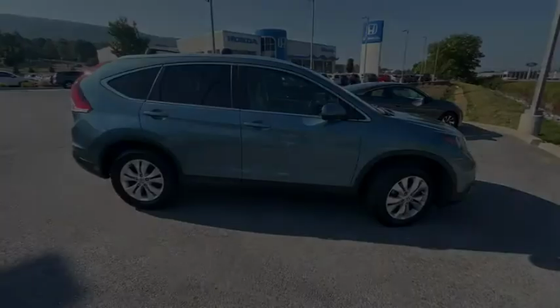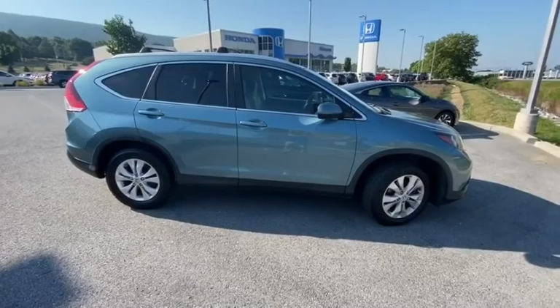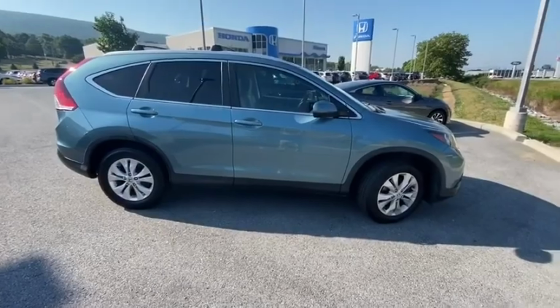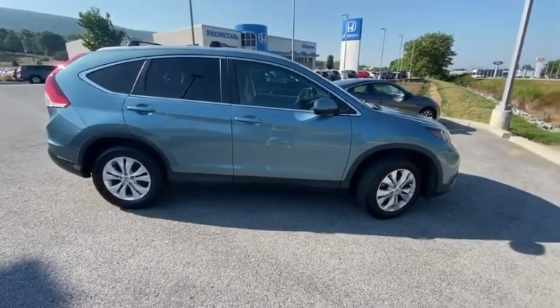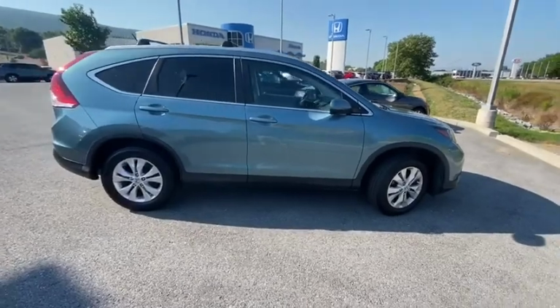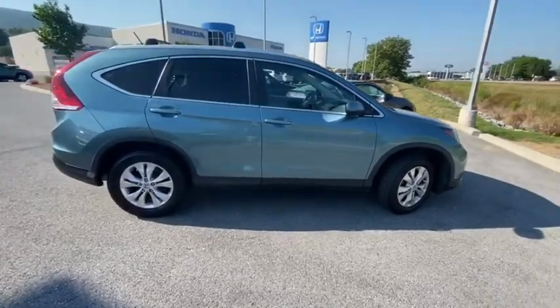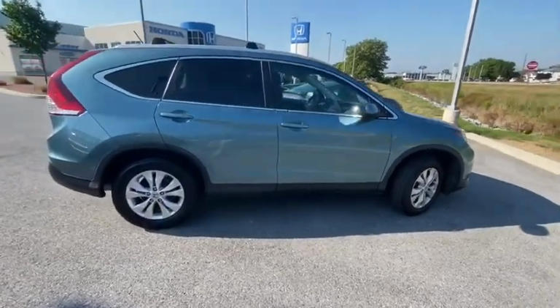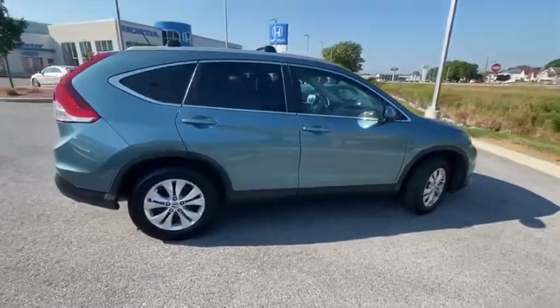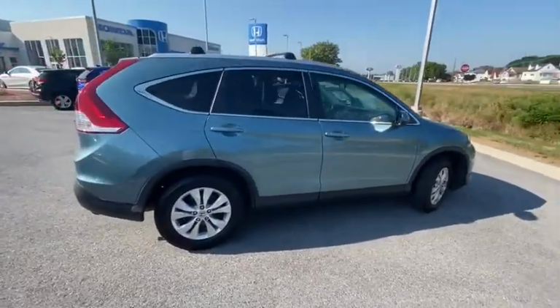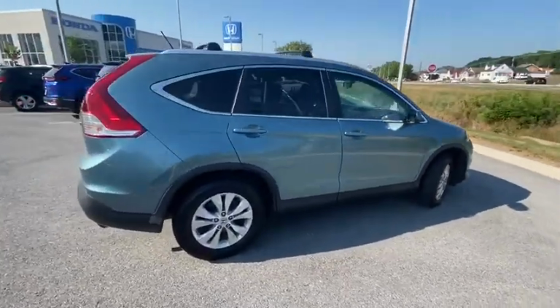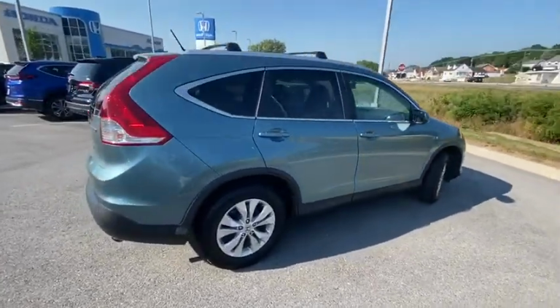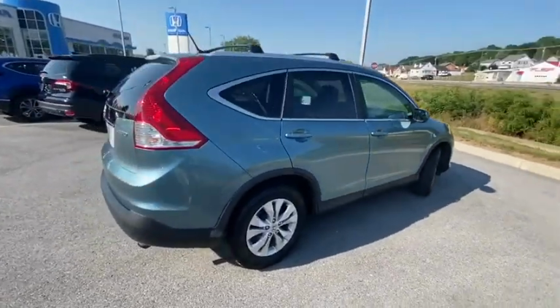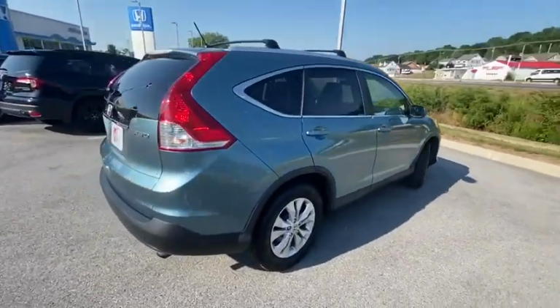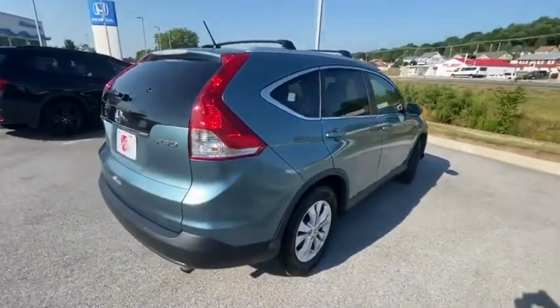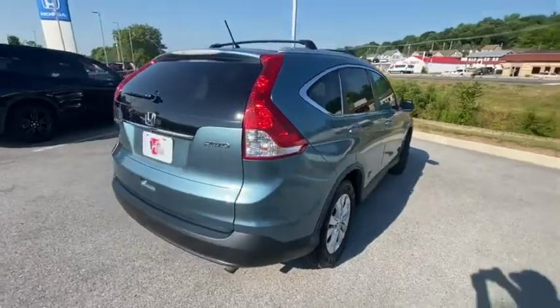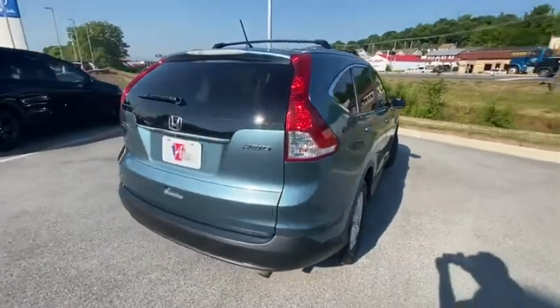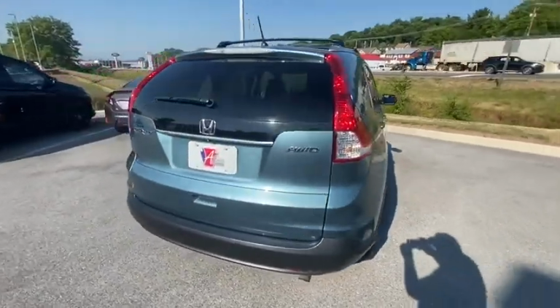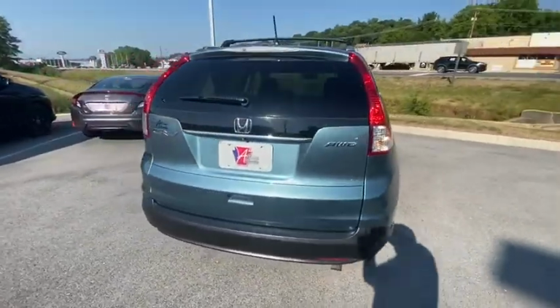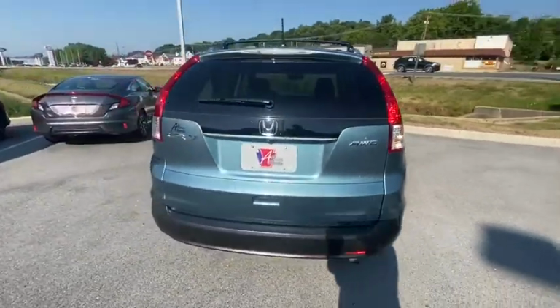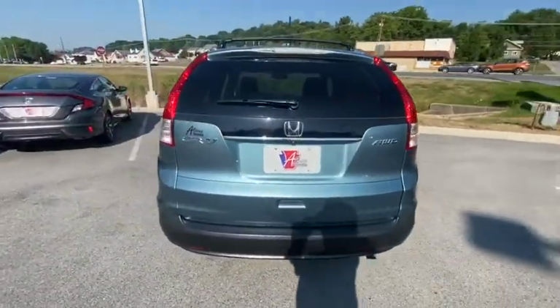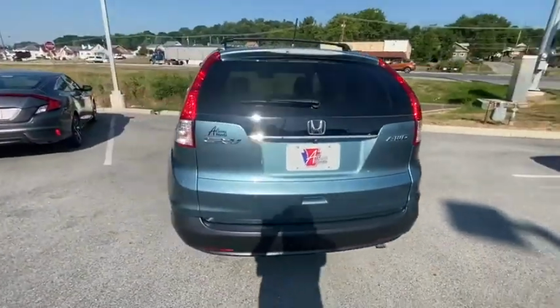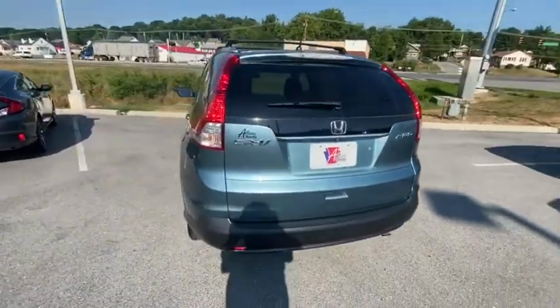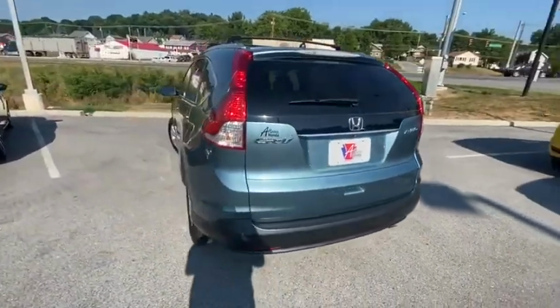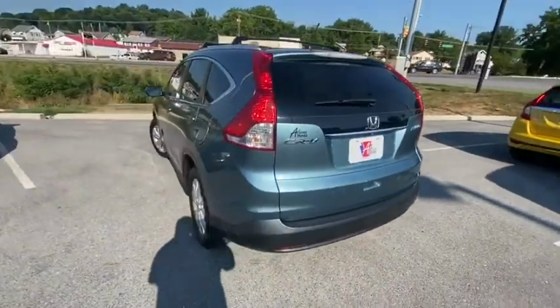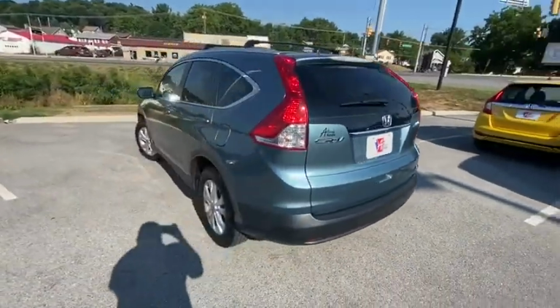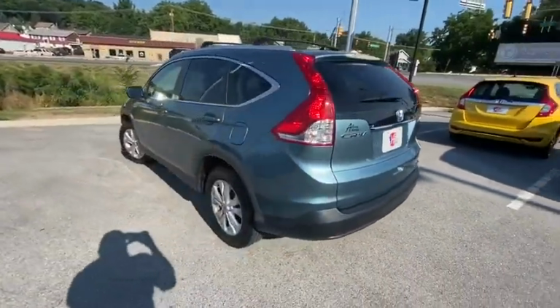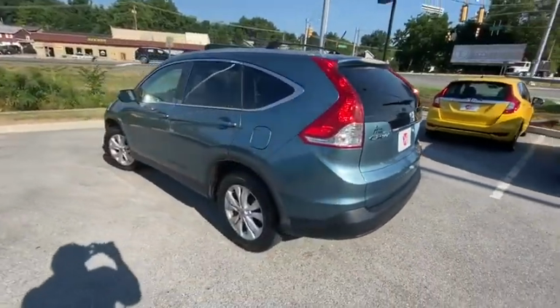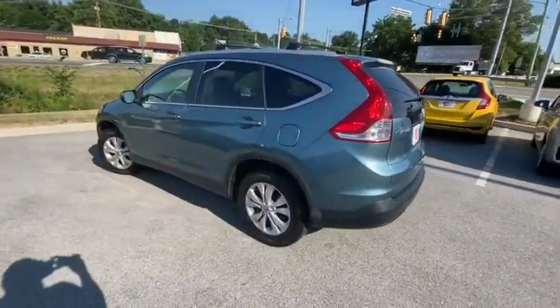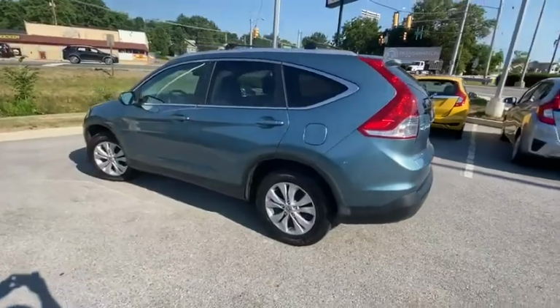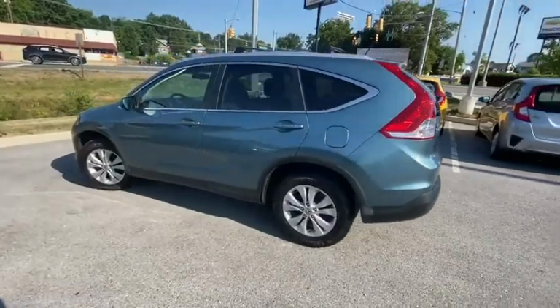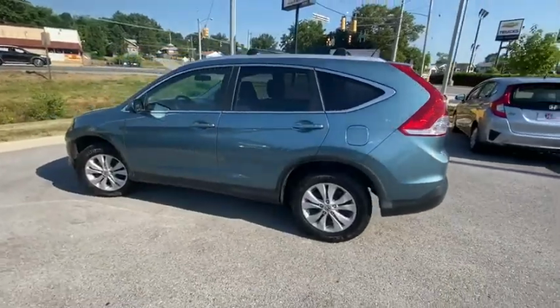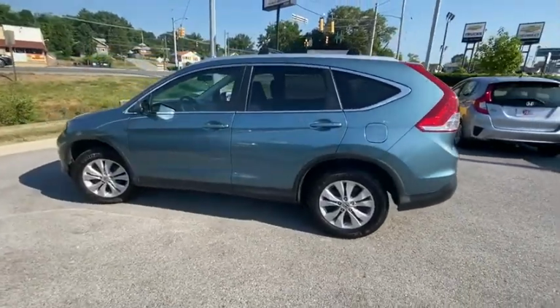You are going to love the 2014 Honda CR-V — a top recommended vehicle because of its car-like driving manners, good value, cool technology, and comfy interior.